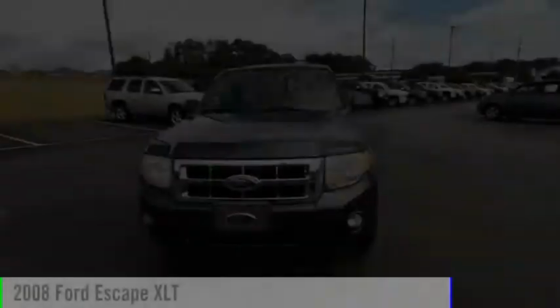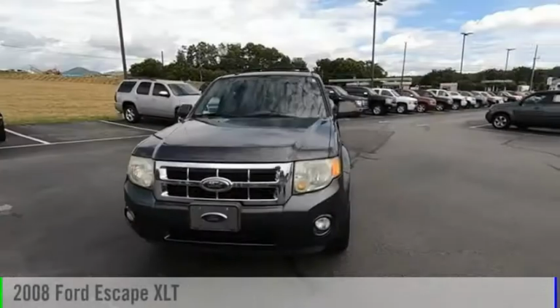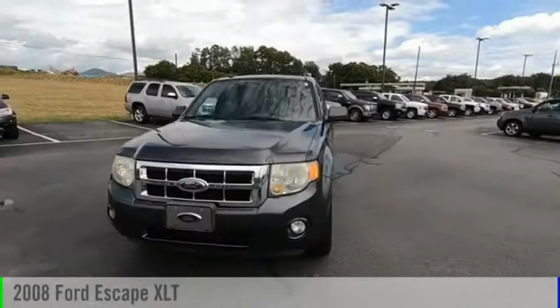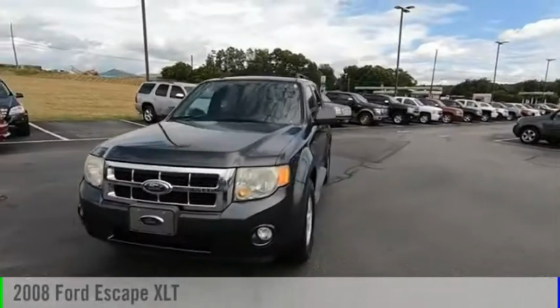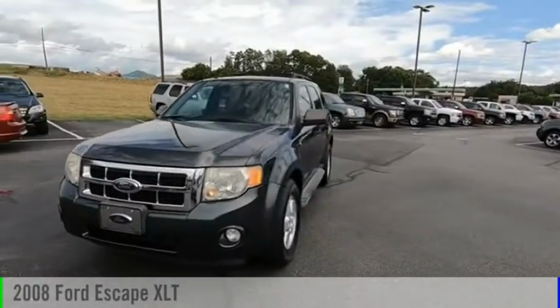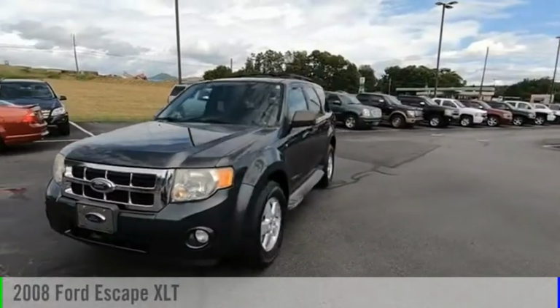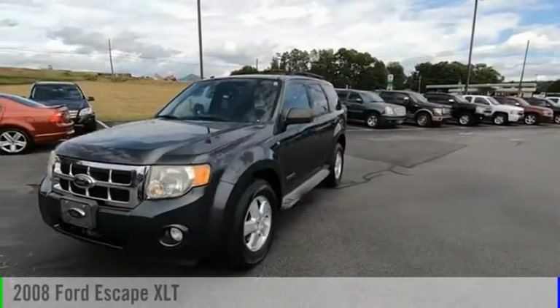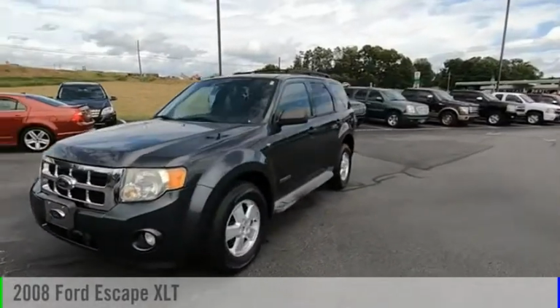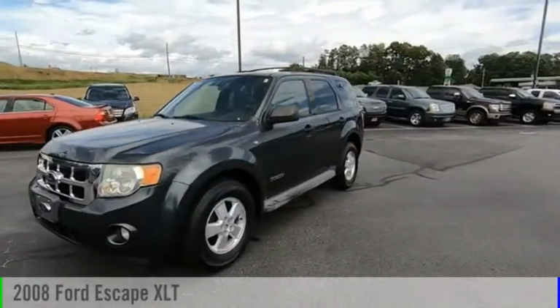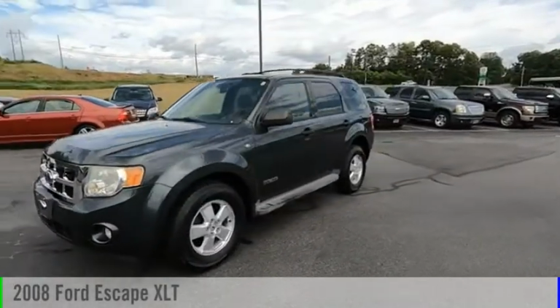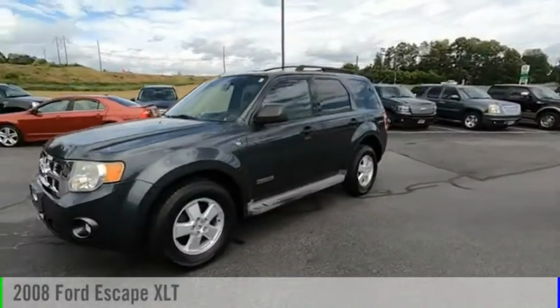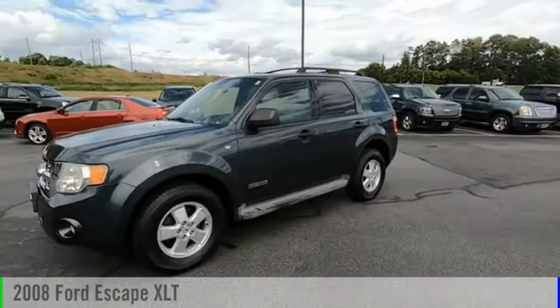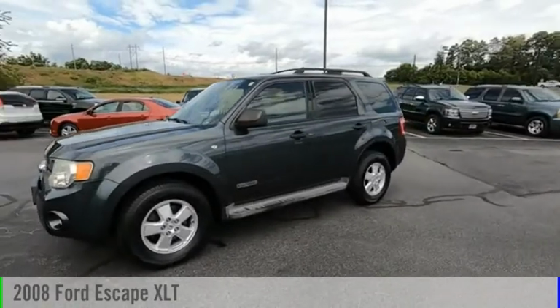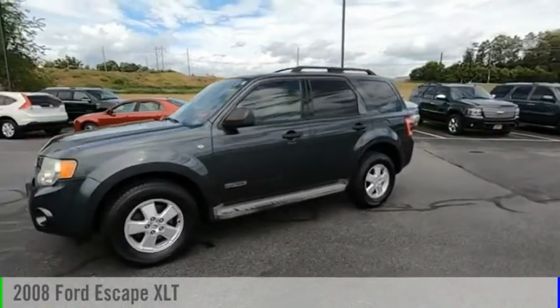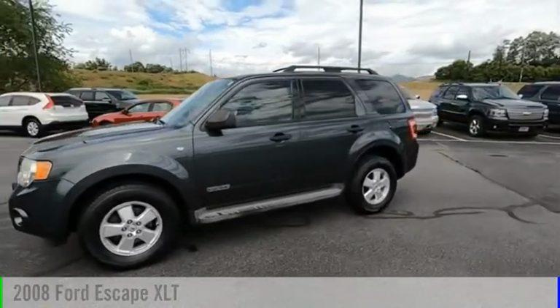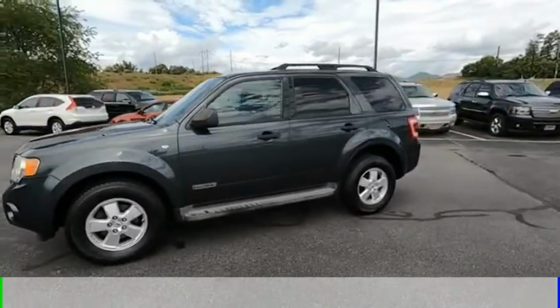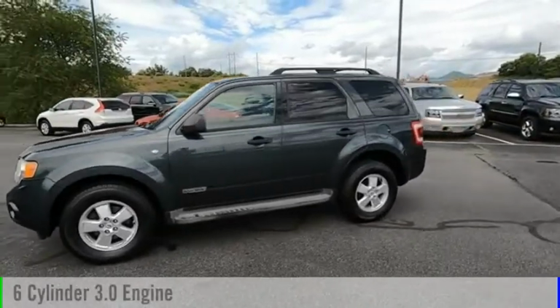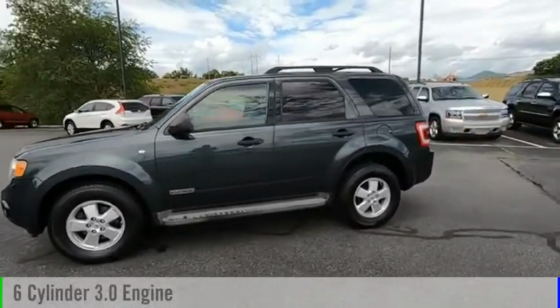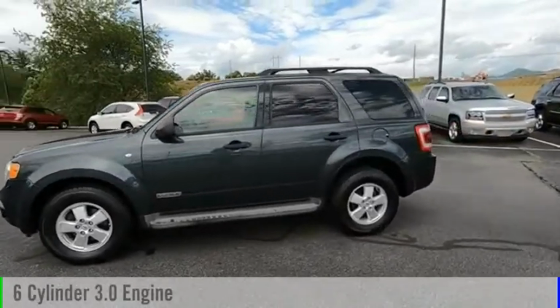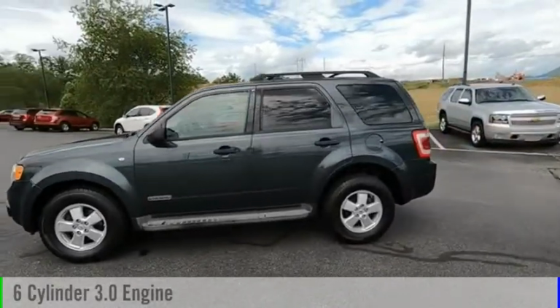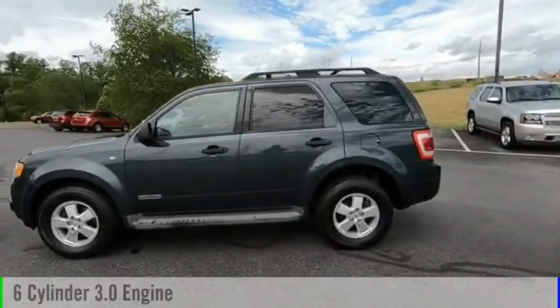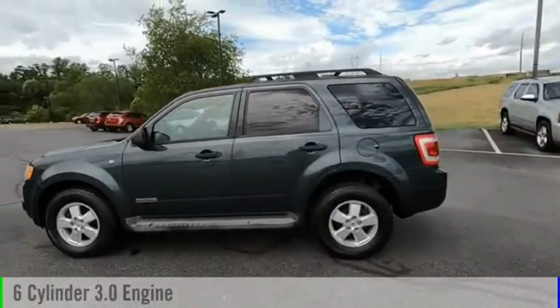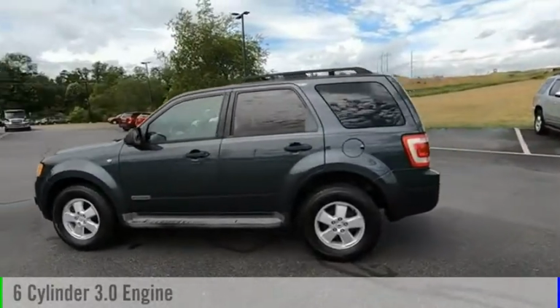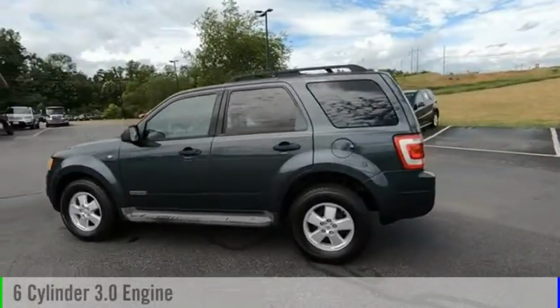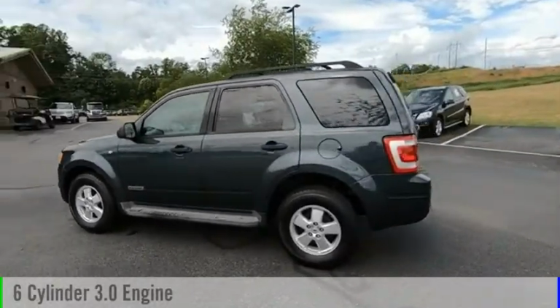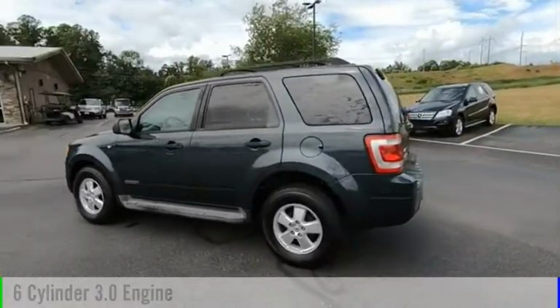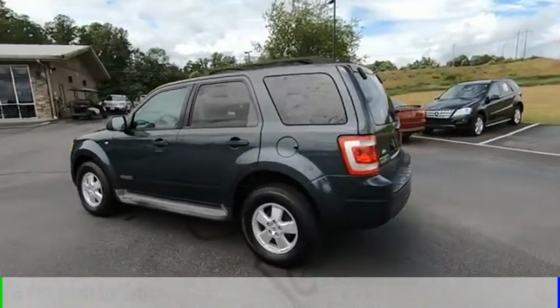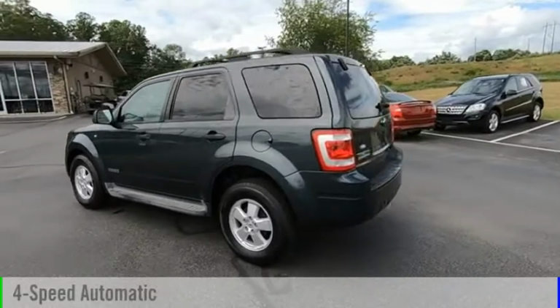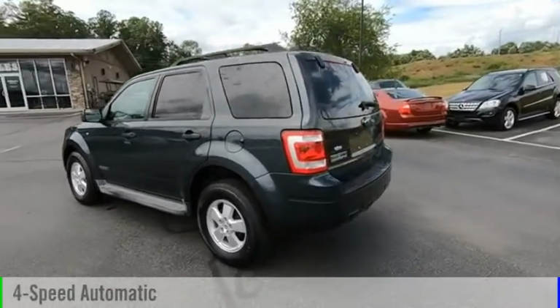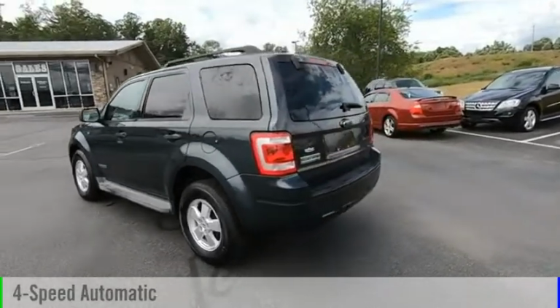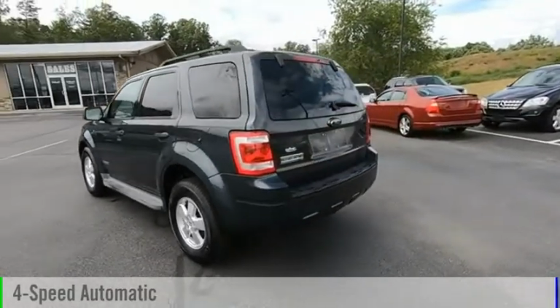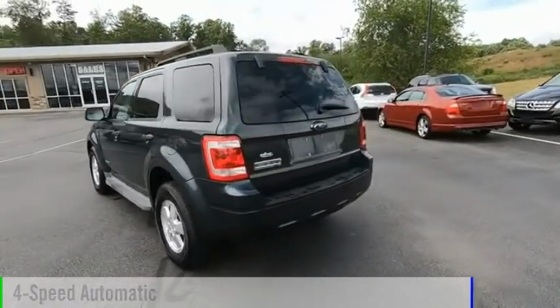We are pleased to show you the 2008 Escape. This vehicle is powered by a six-cylinder, 3.0-liter engine and comes with a four-speed automatic transmission.